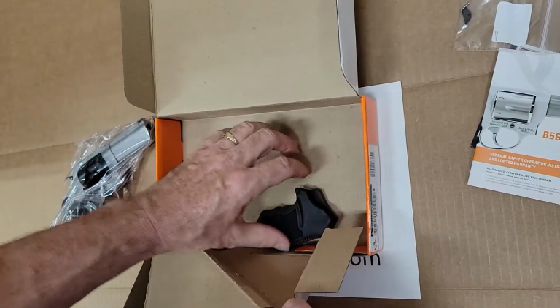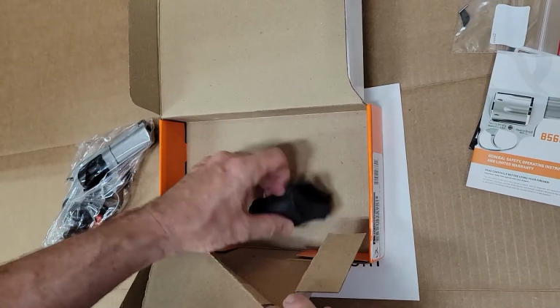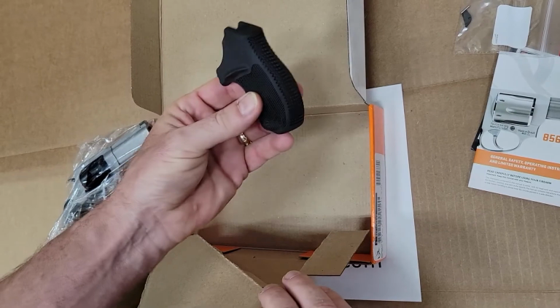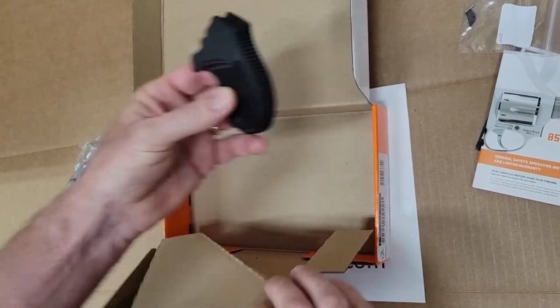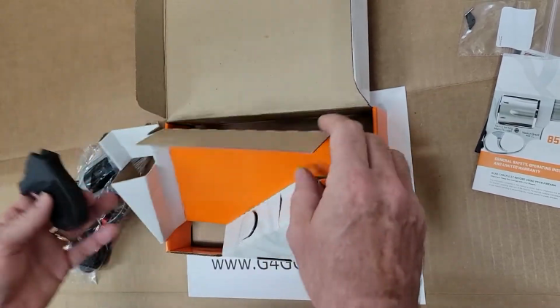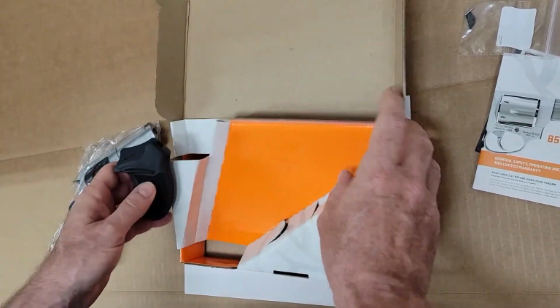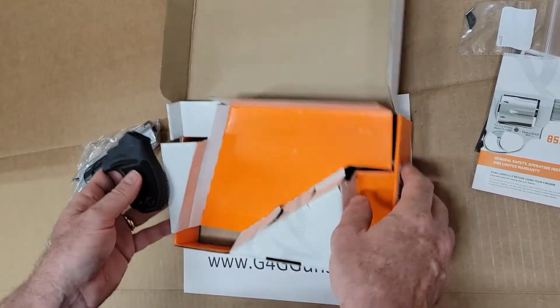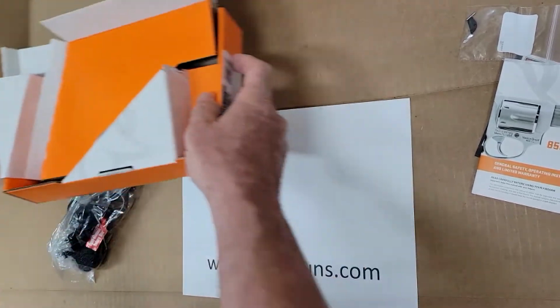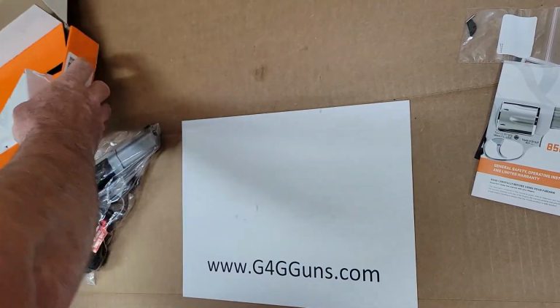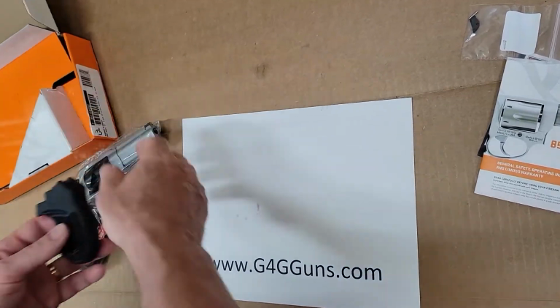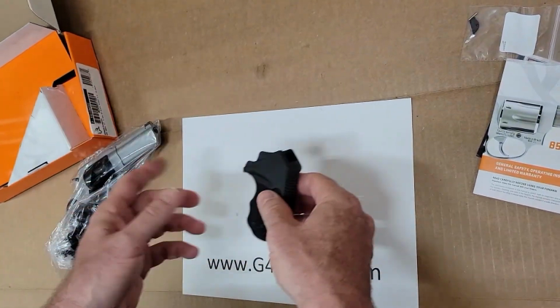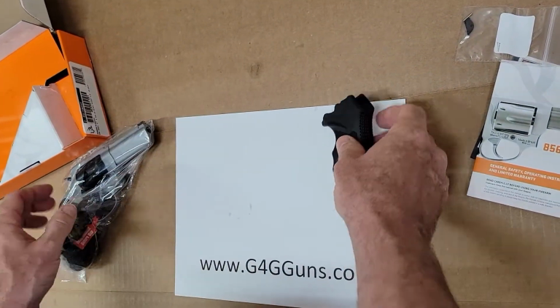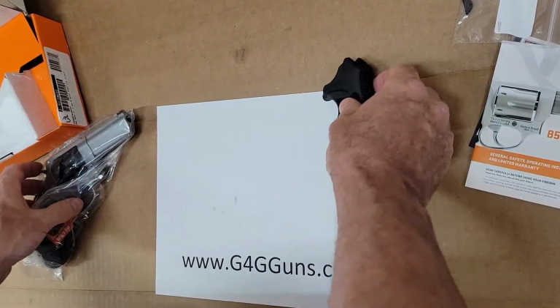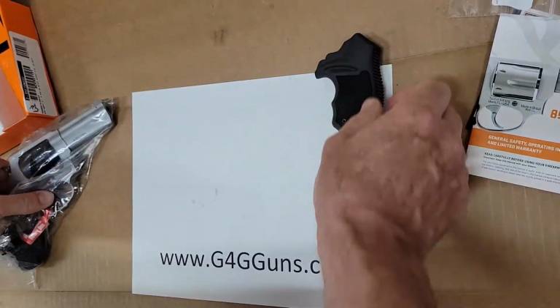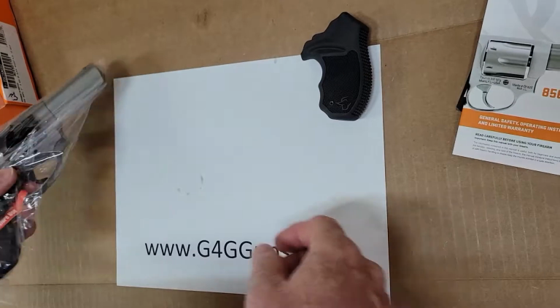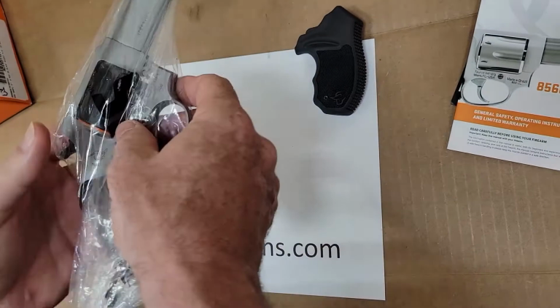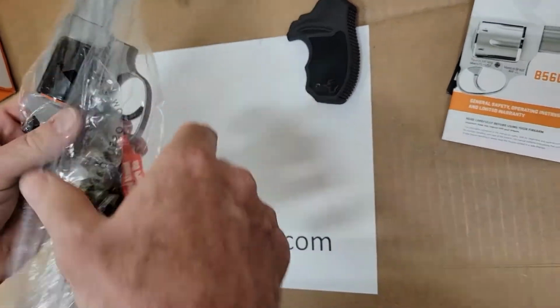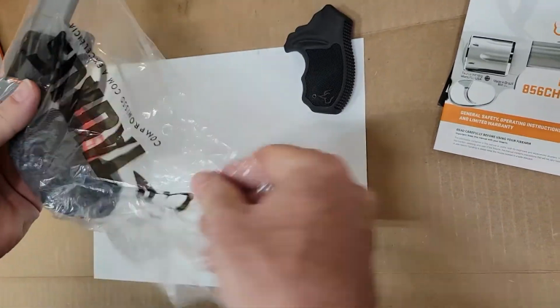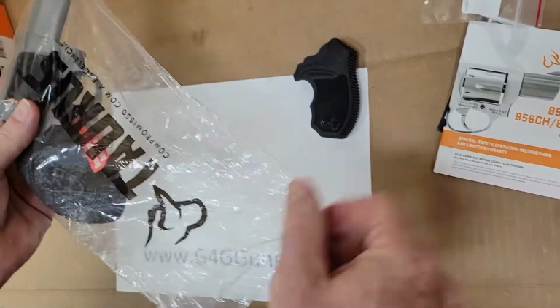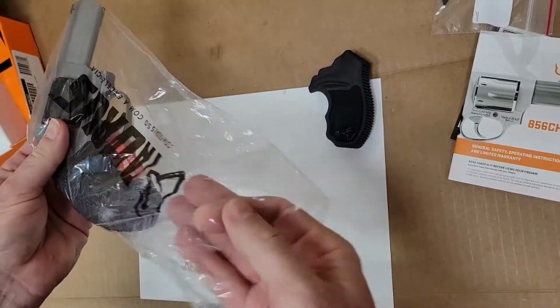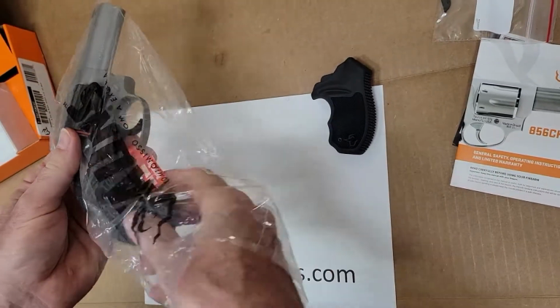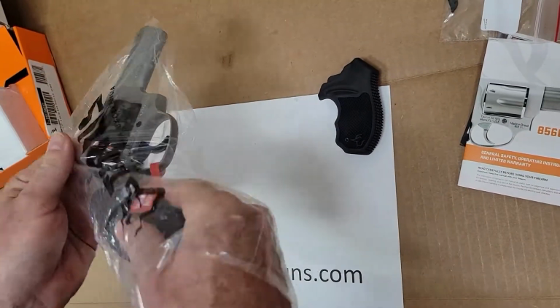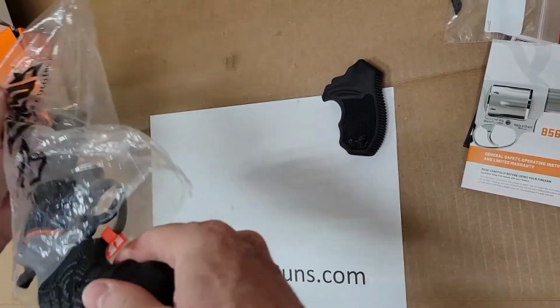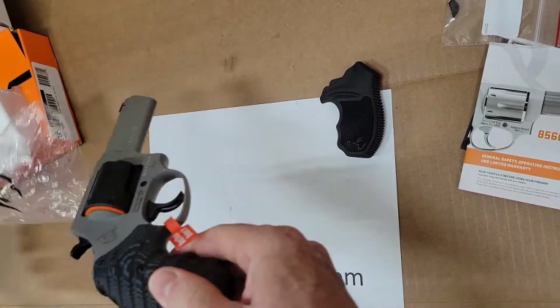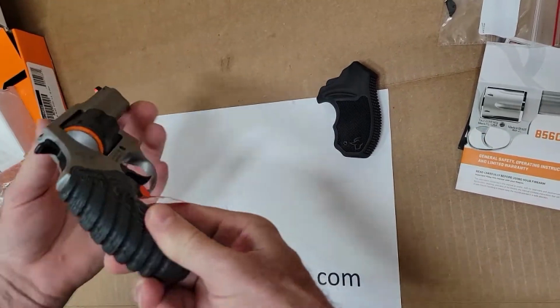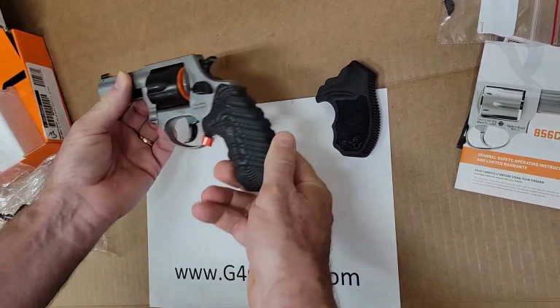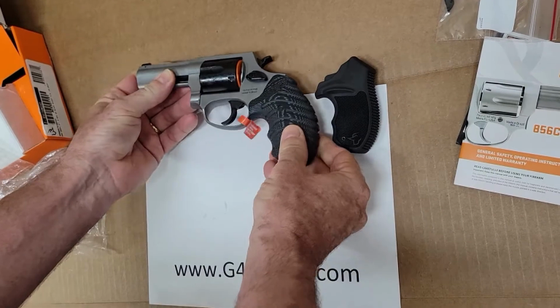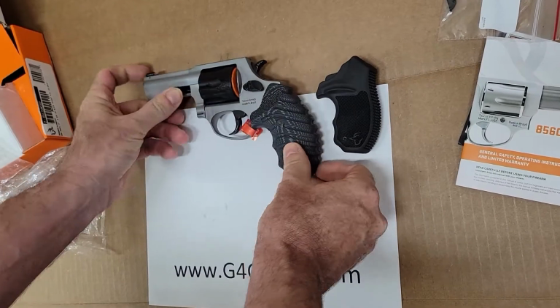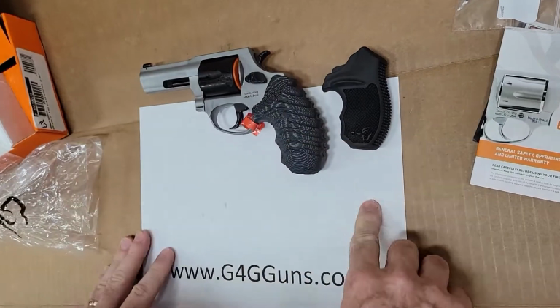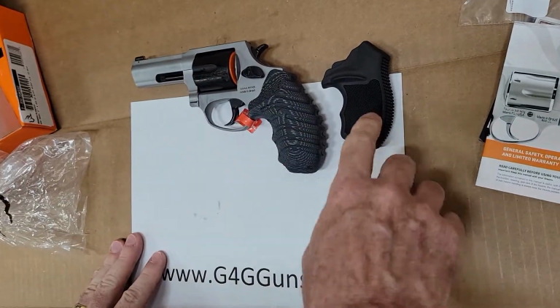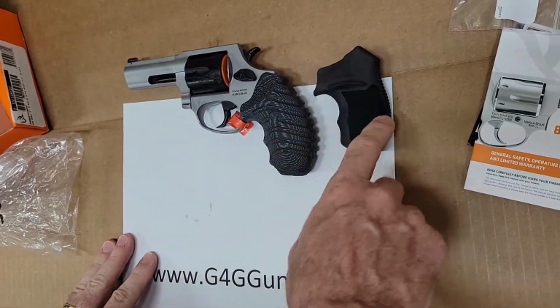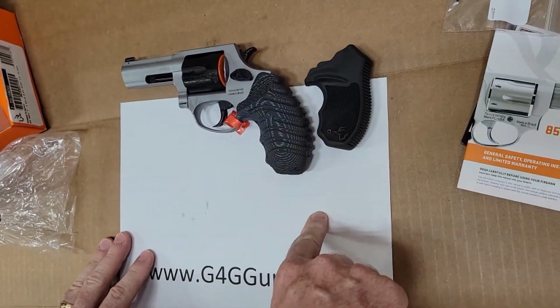Underneath we have another grip, so the gun comes with two grips. There's one pre-installed from the factory, and you can swap these out if you like.